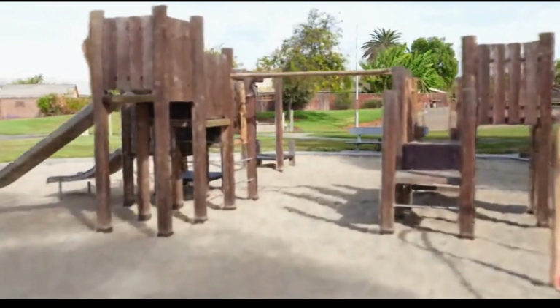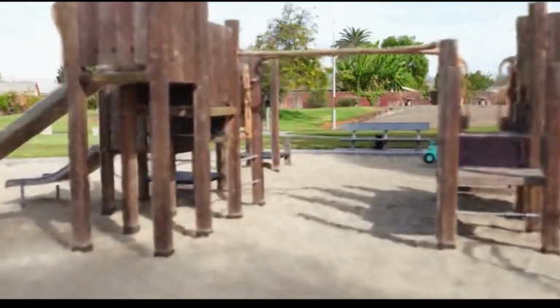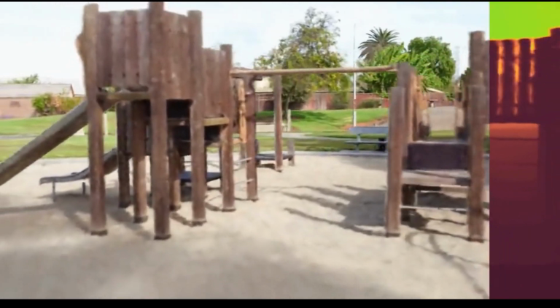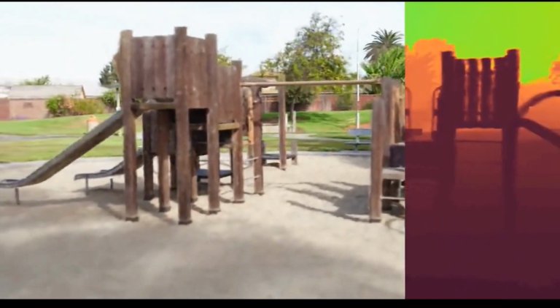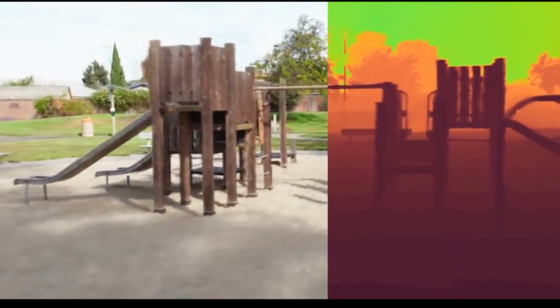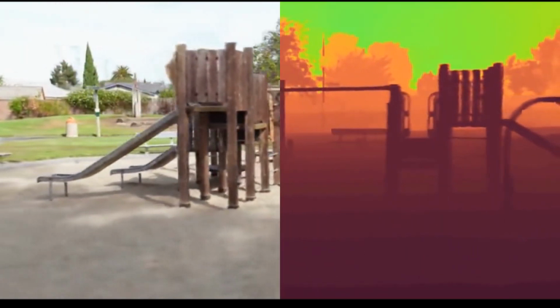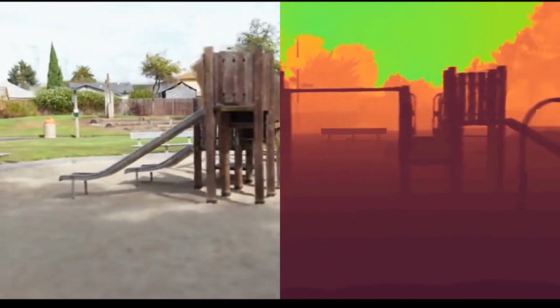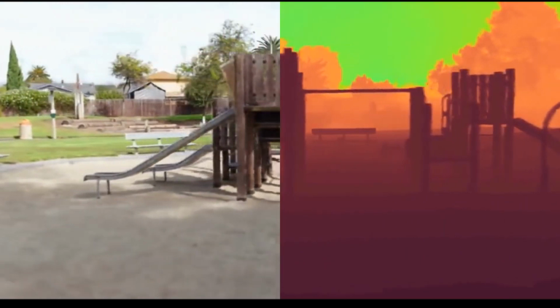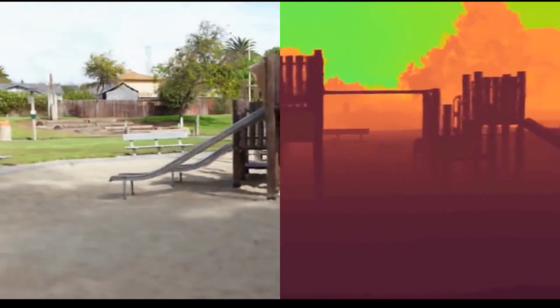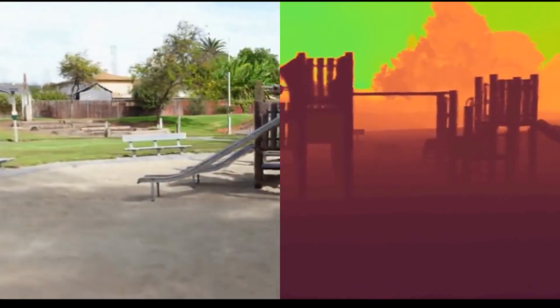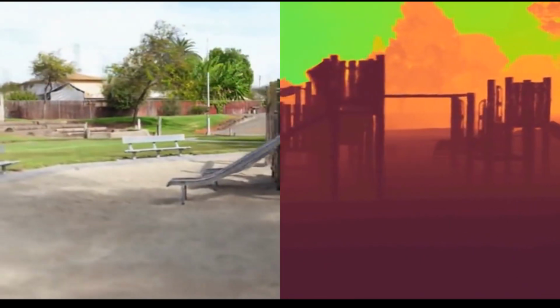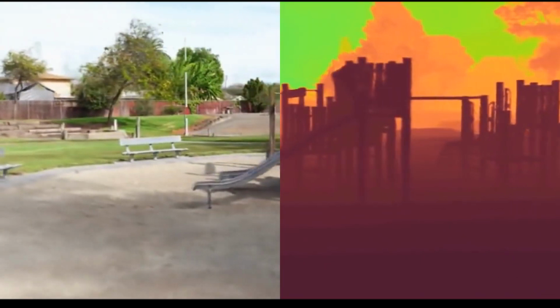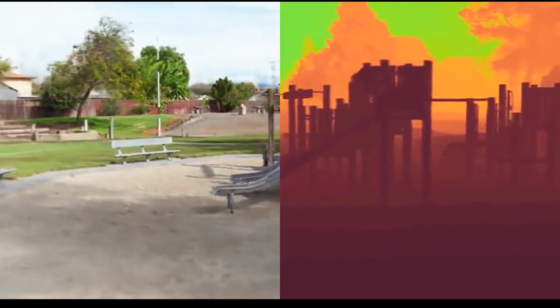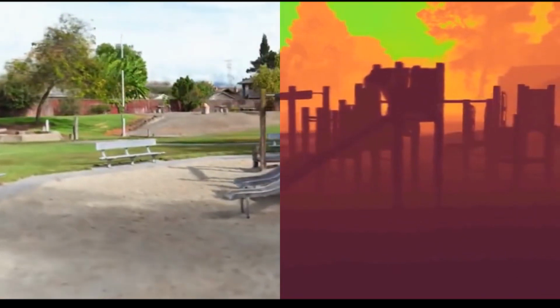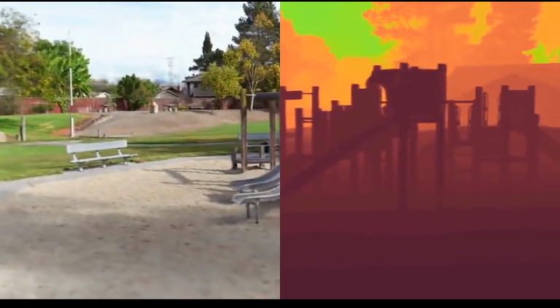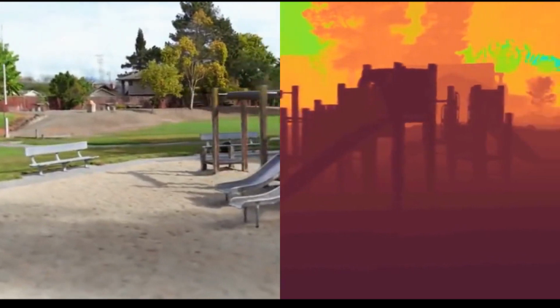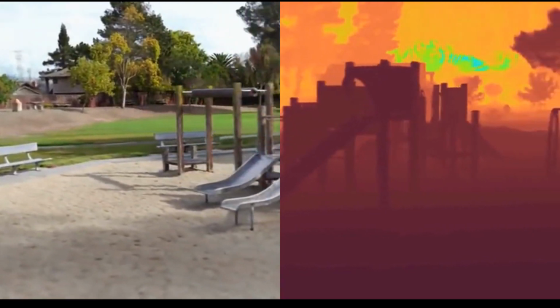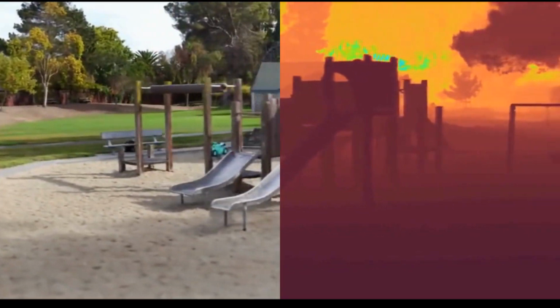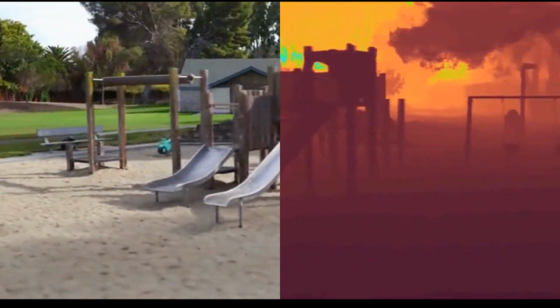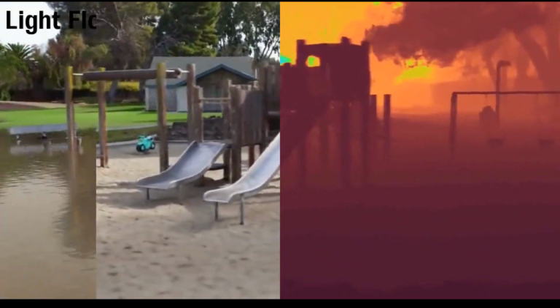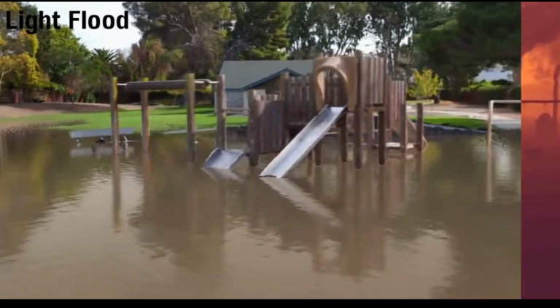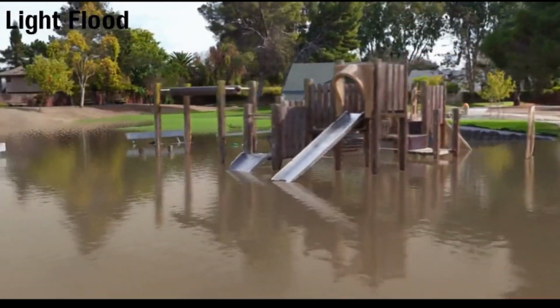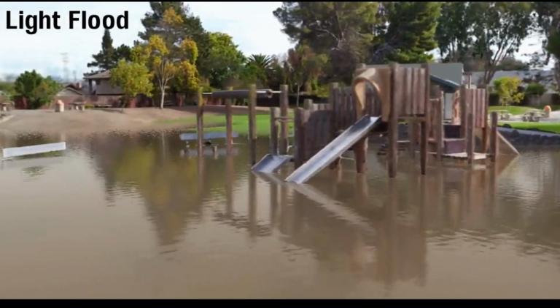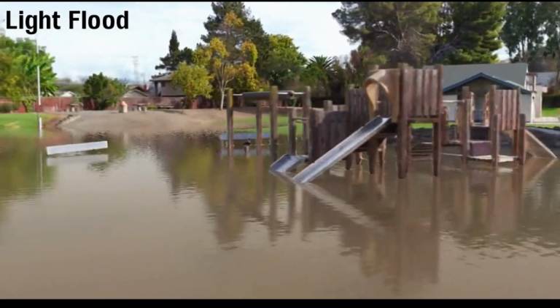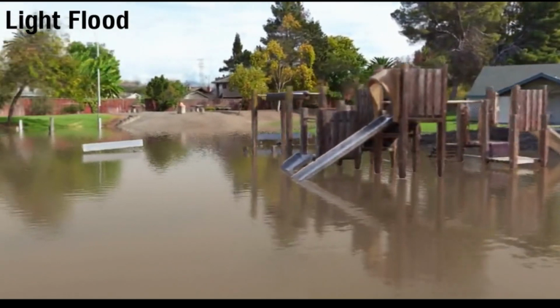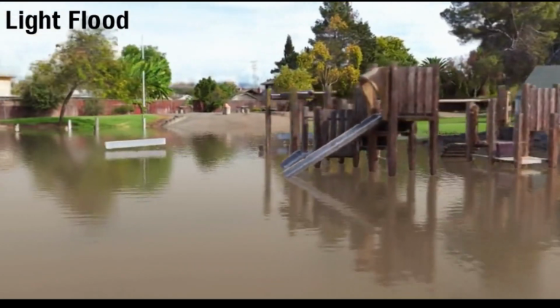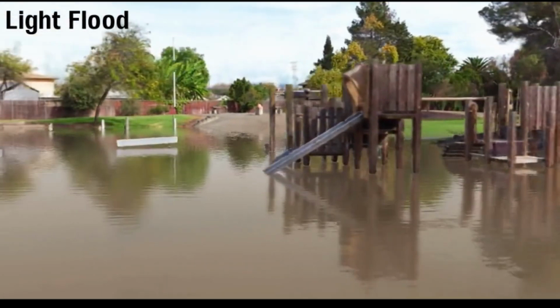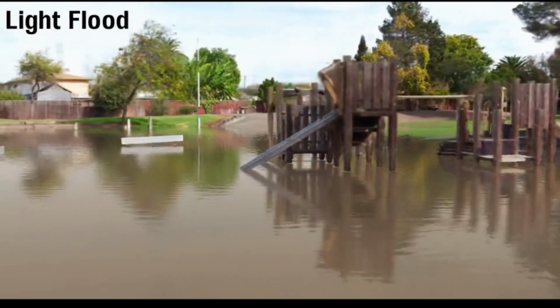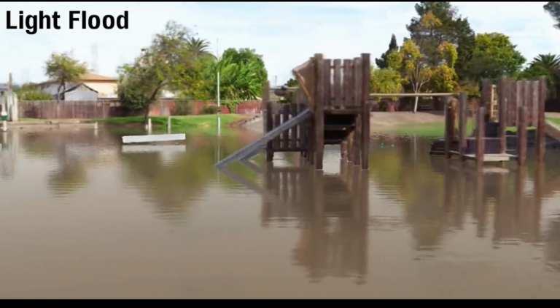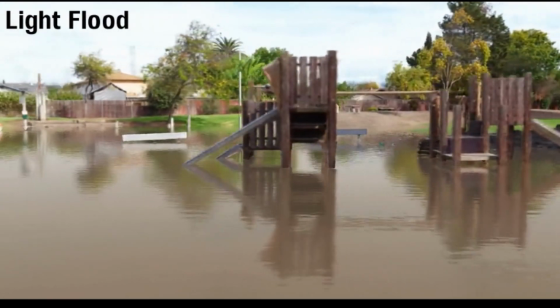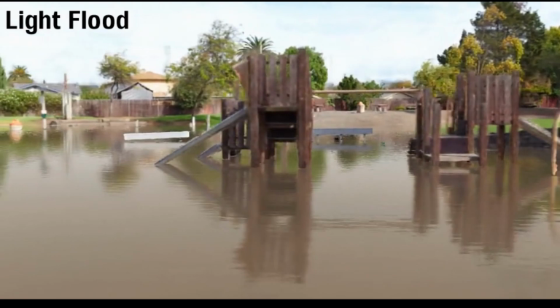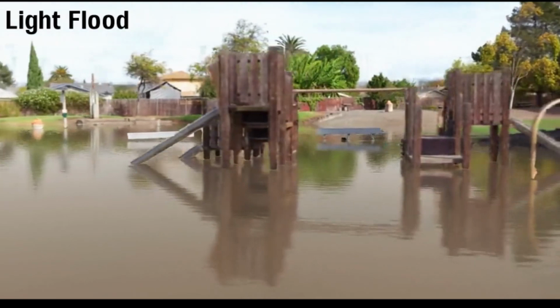For example, what would it look like if this playground was flooded? Here is our result, where the reflection on the water is highly realistic.